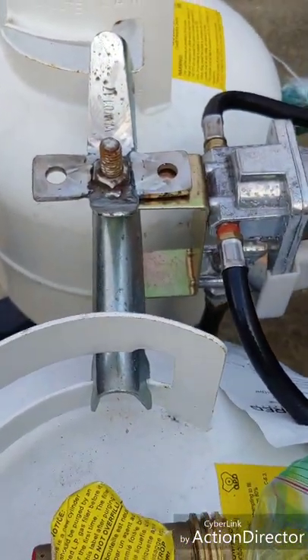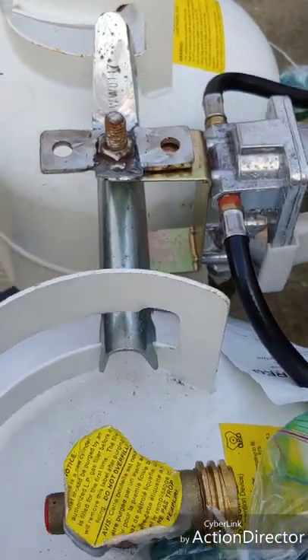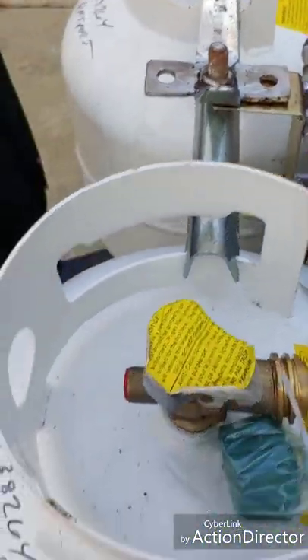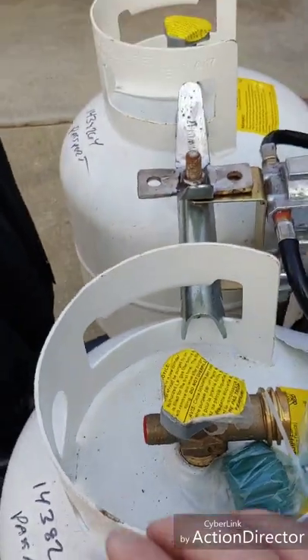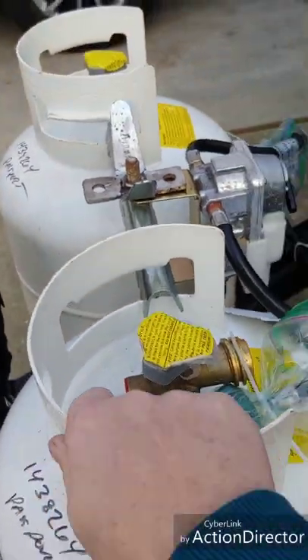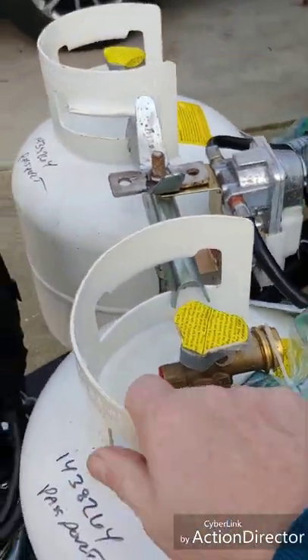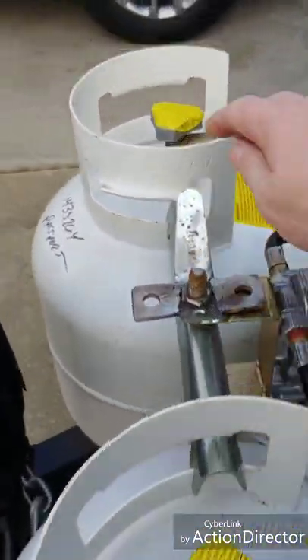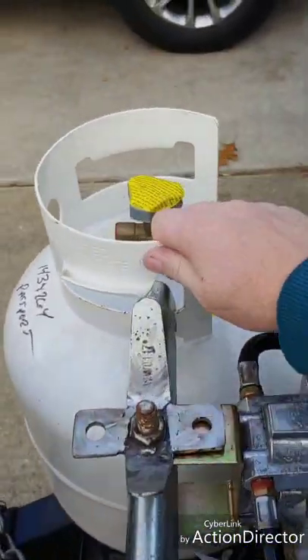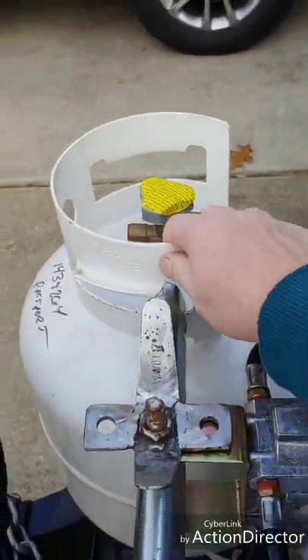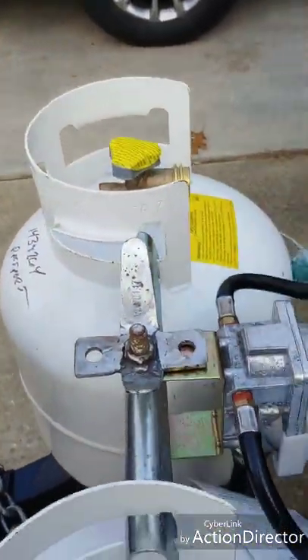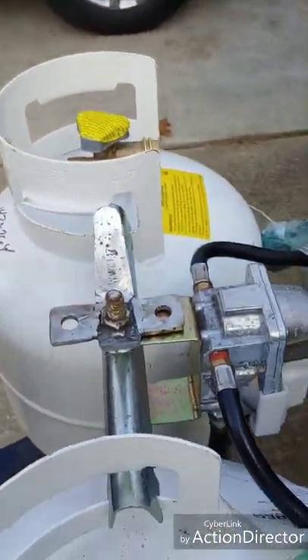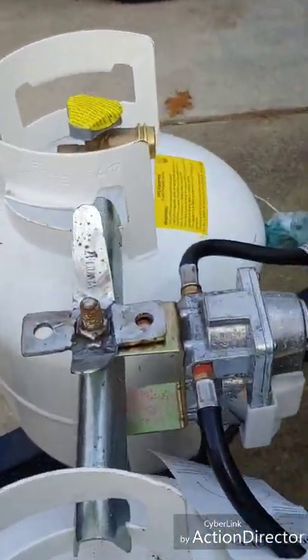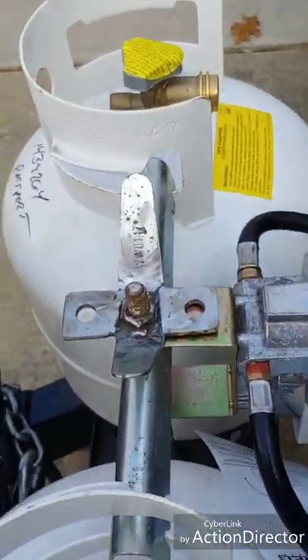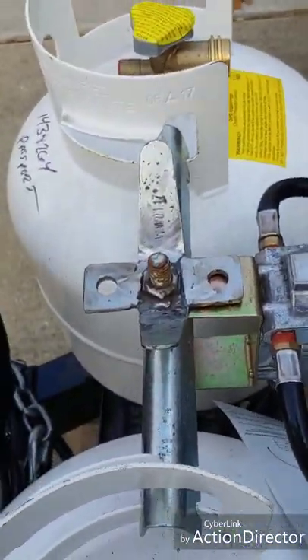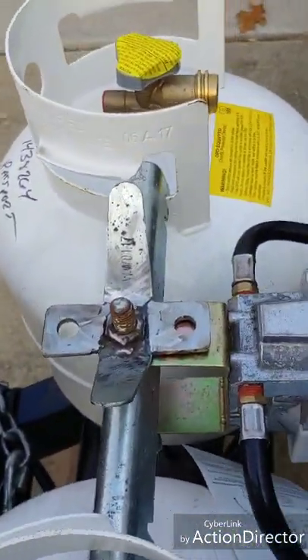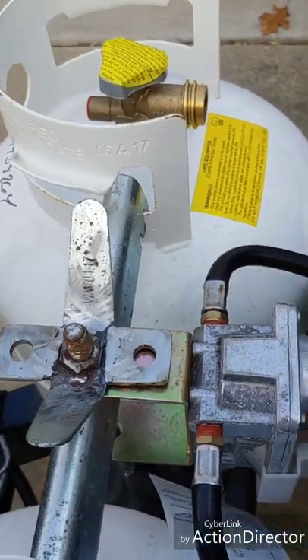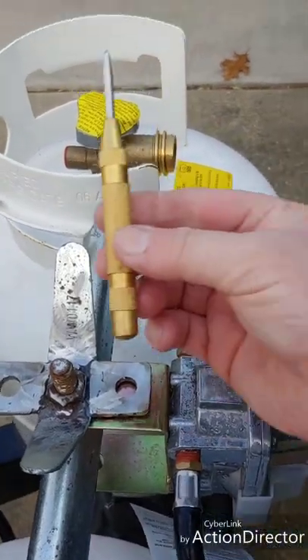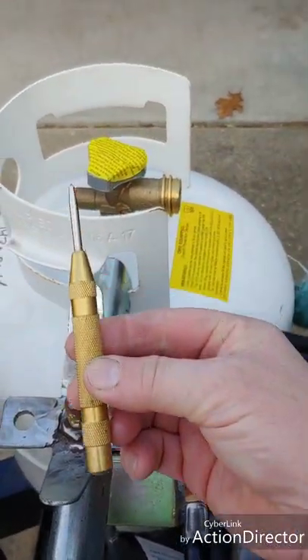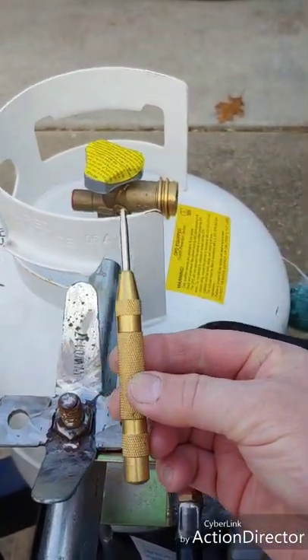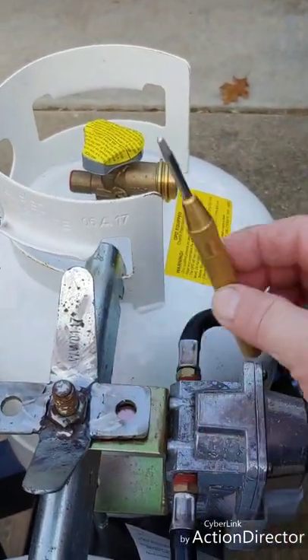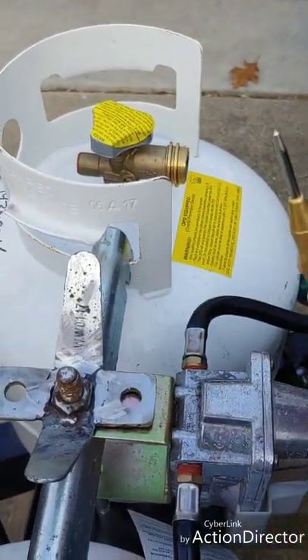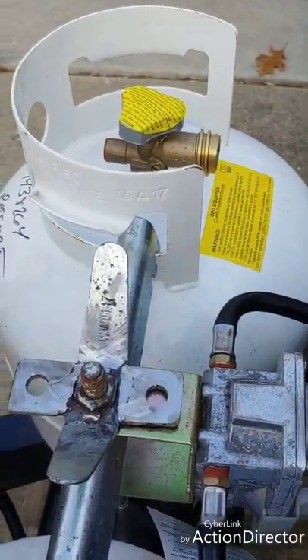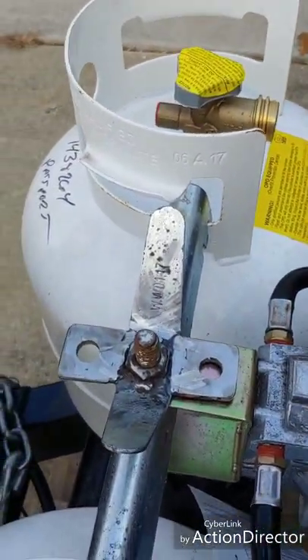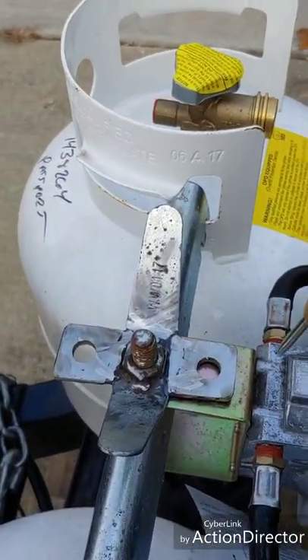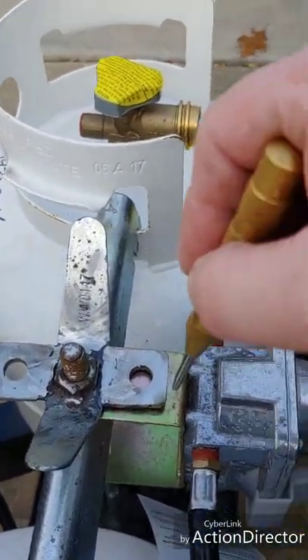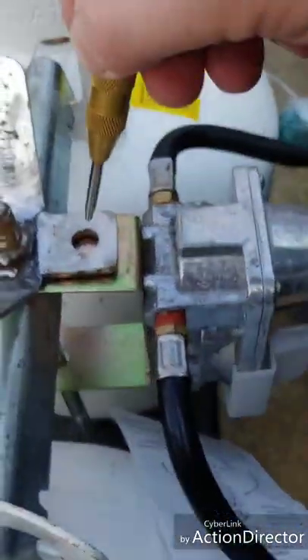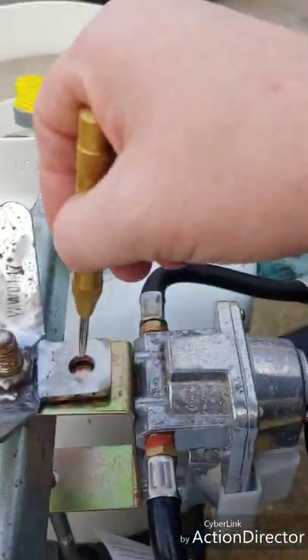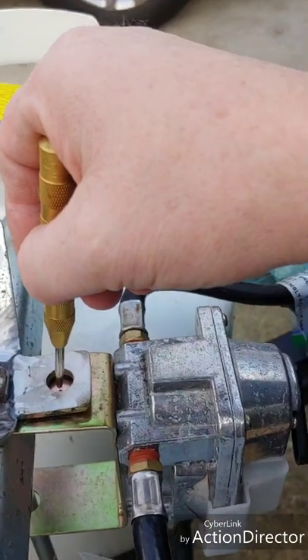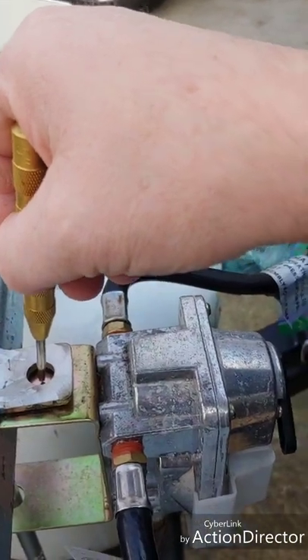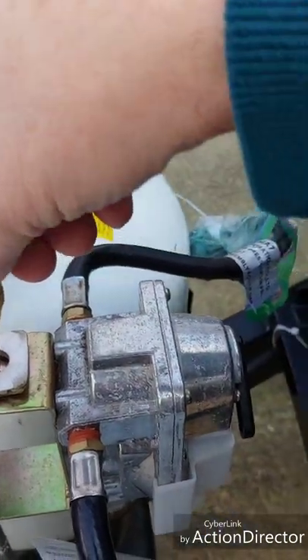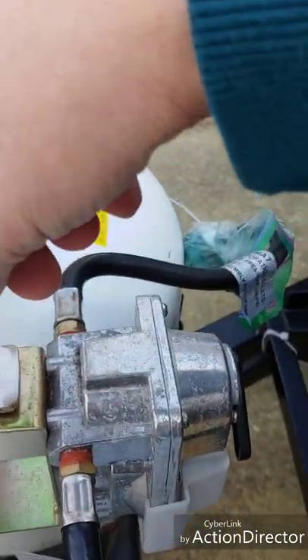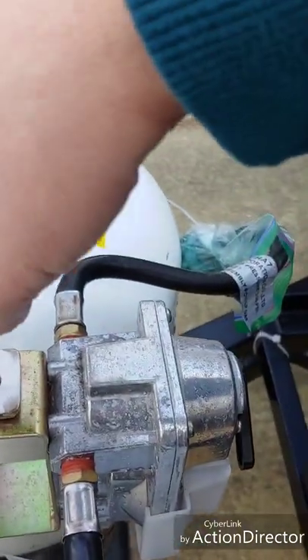My tanks are in, they're secure, they're not going to be dancing around. Next, take your center punch of any sort, find center, and leave an impression.